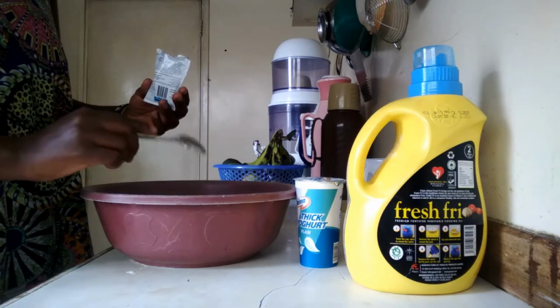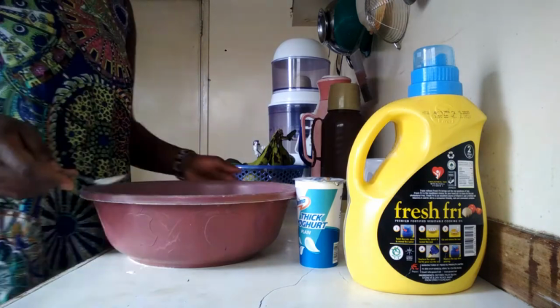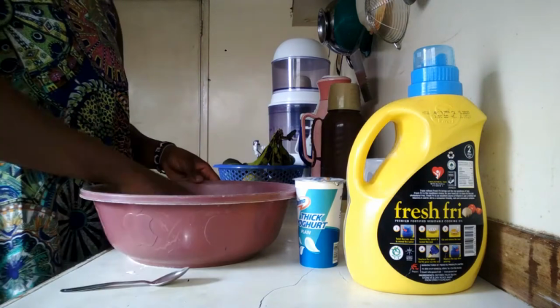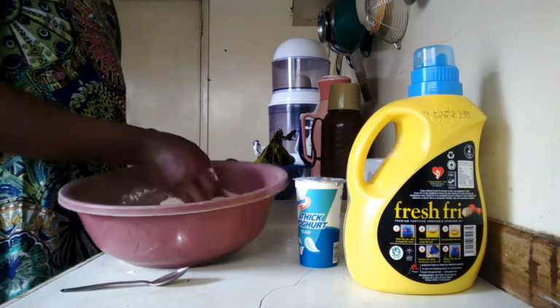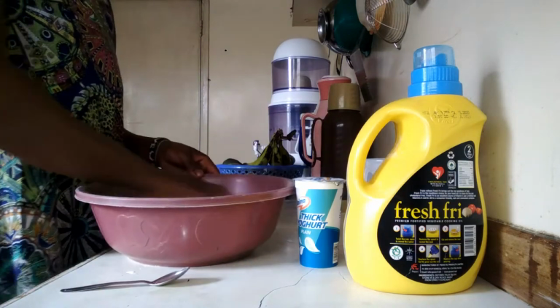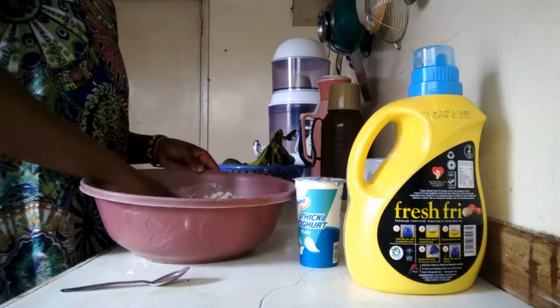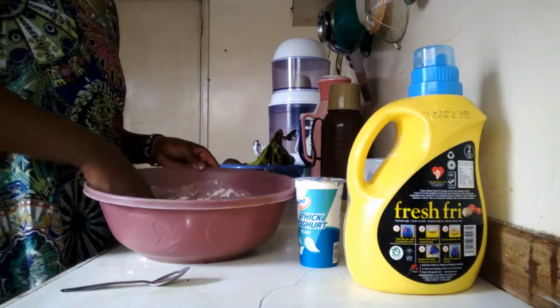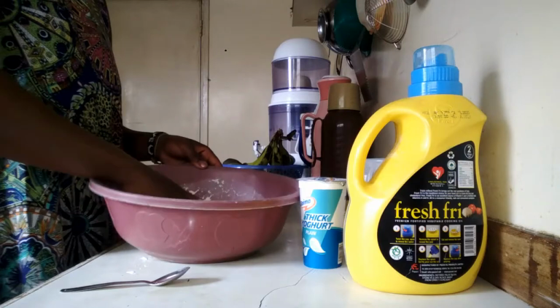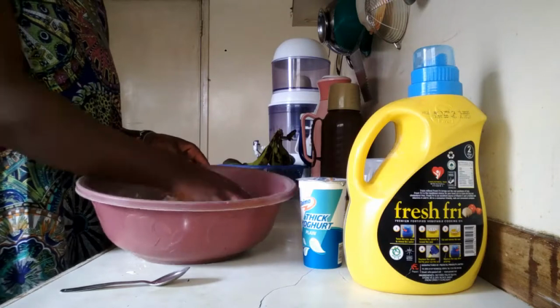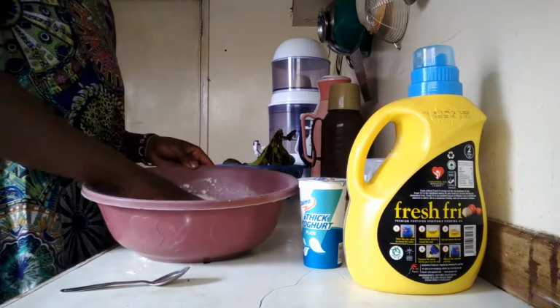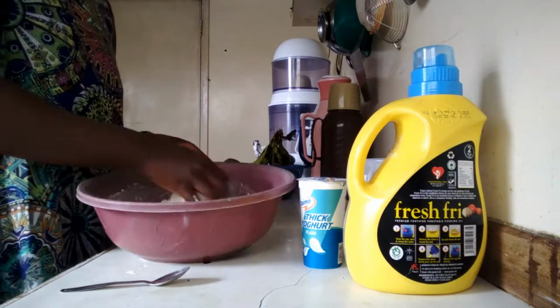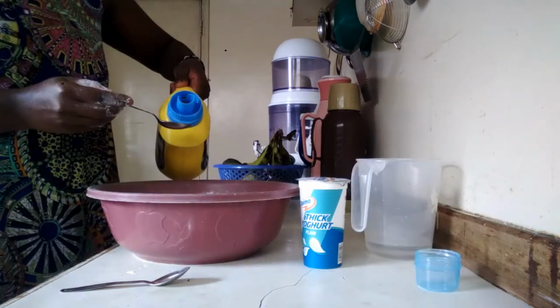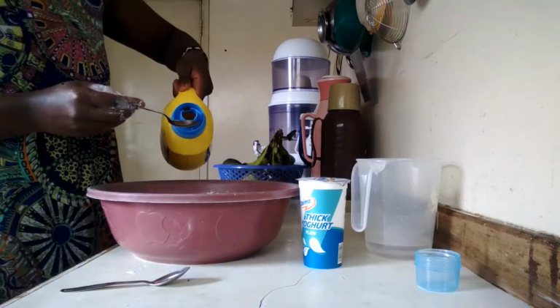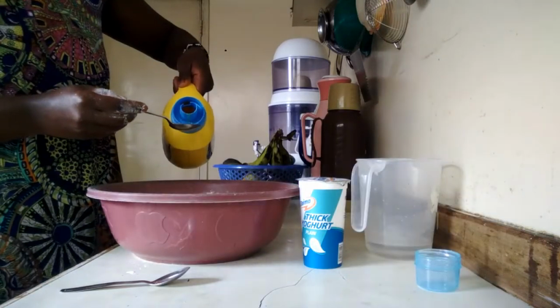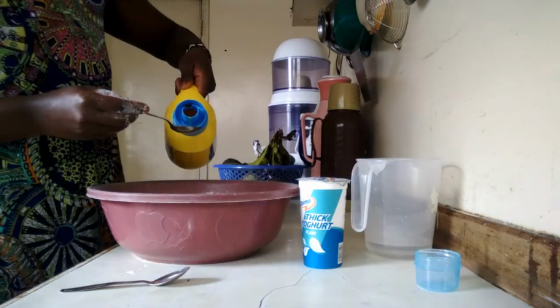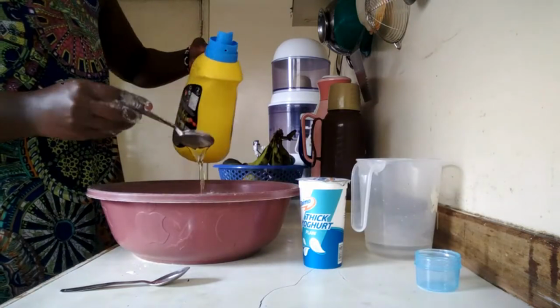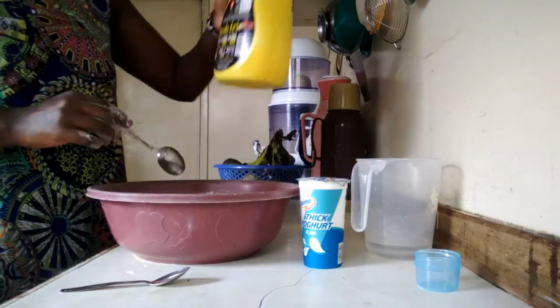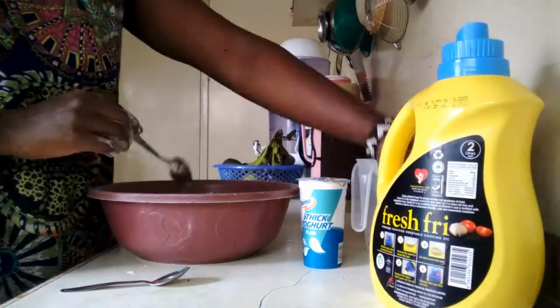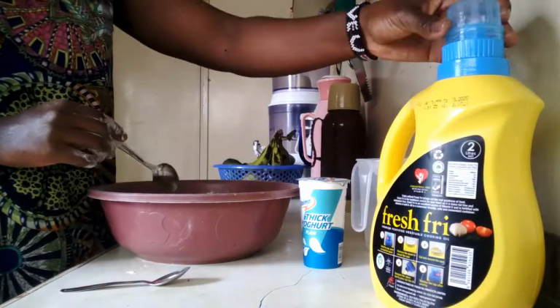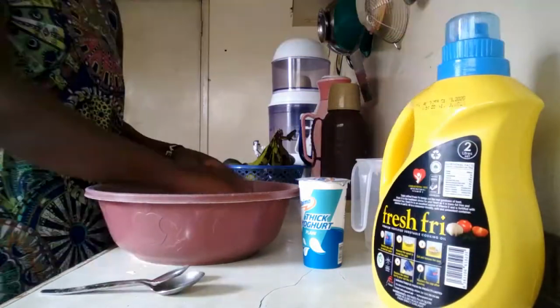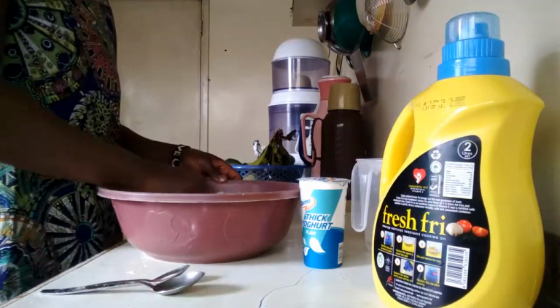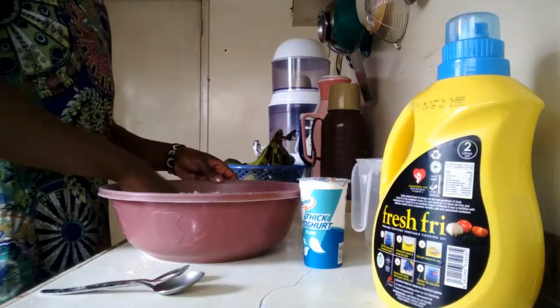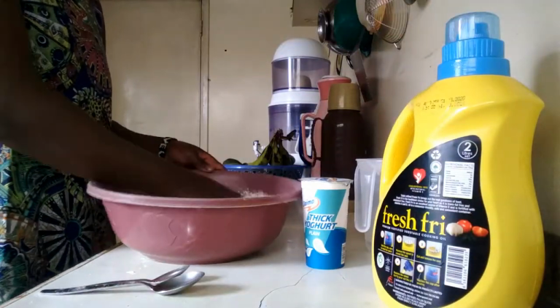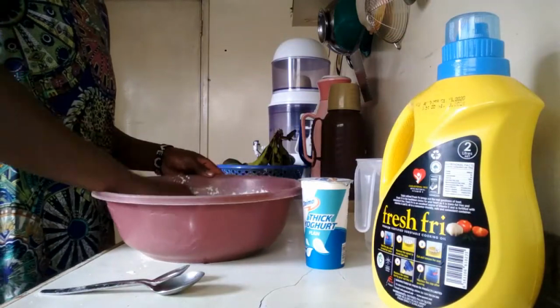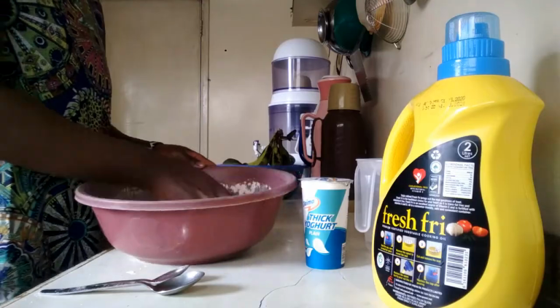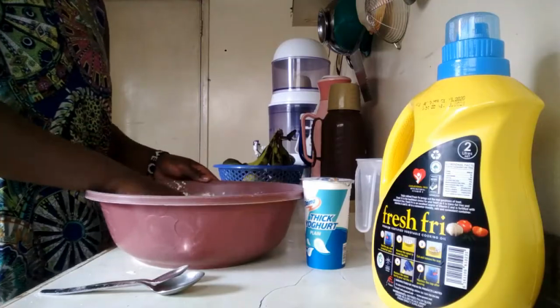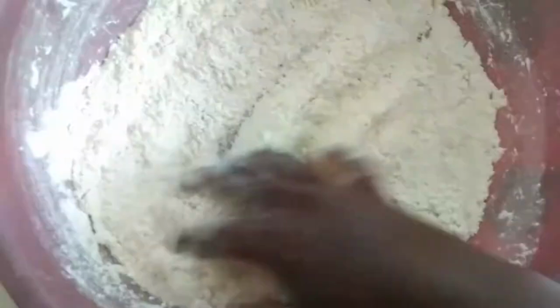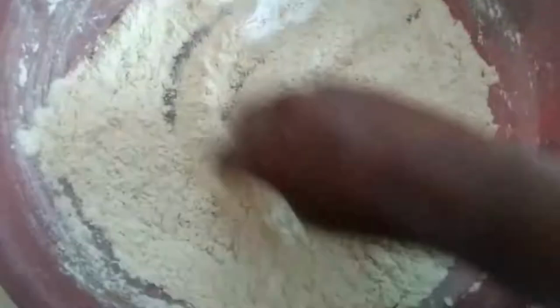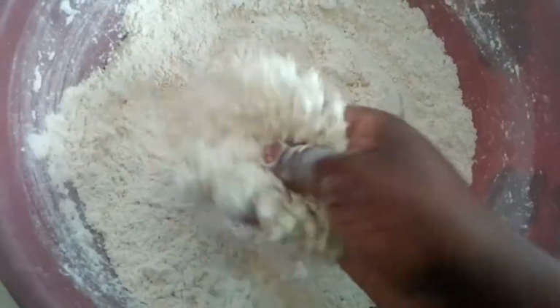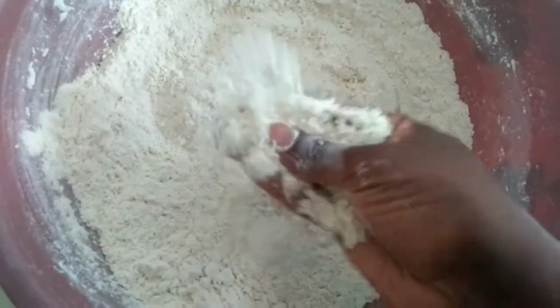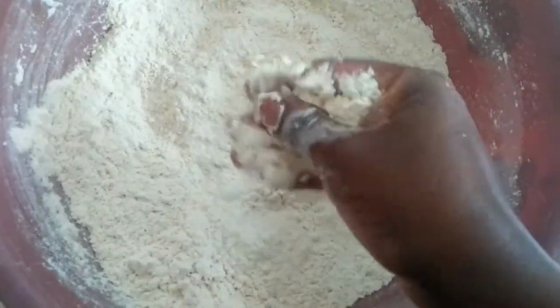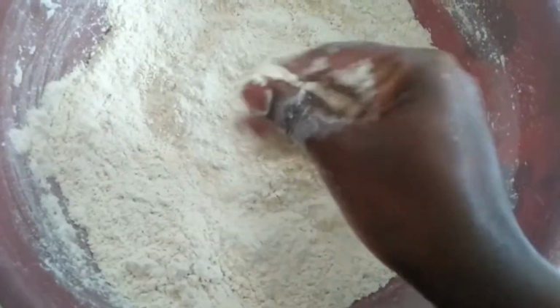I like going in with my hands so that you can feel what's going on with the dough. Next I add in my oil and again go right in with my hands, looking for that breadcrumb consistency.